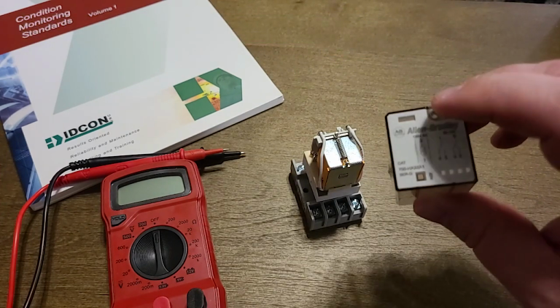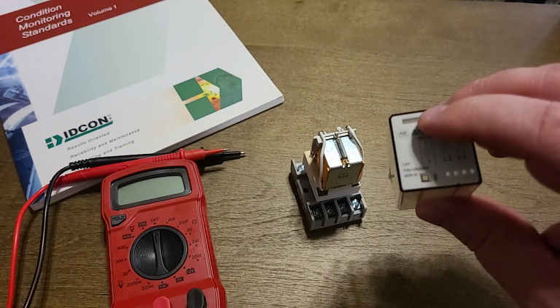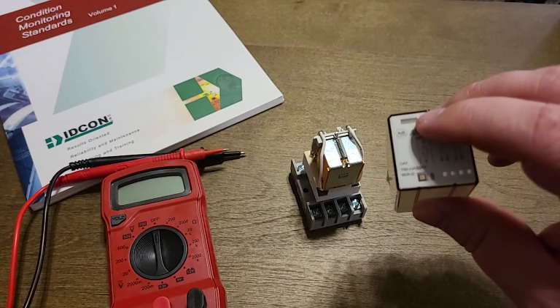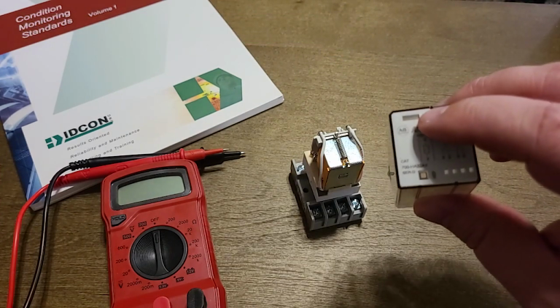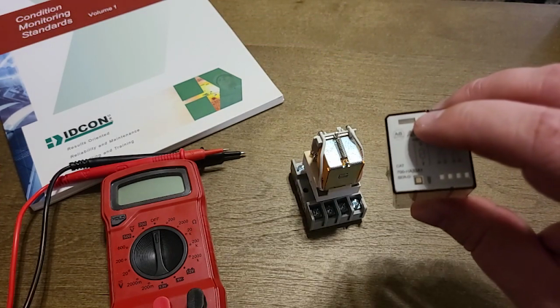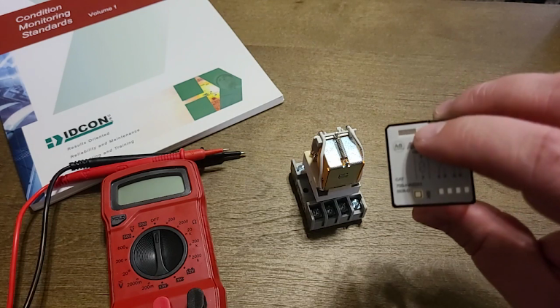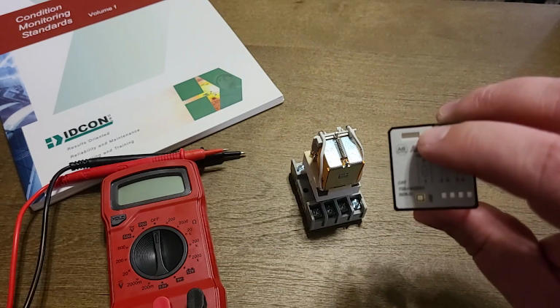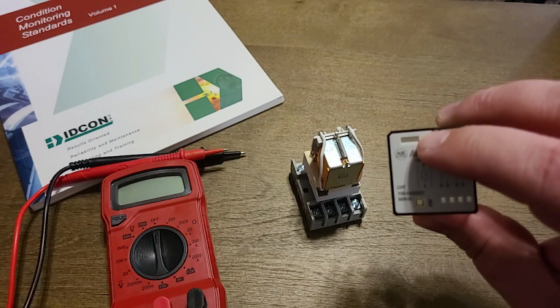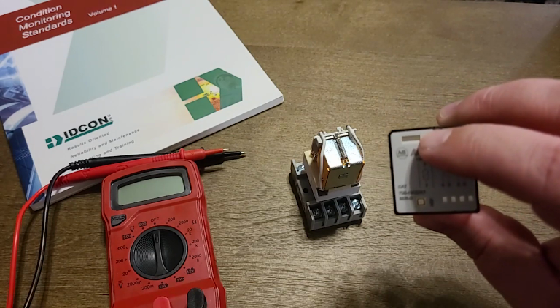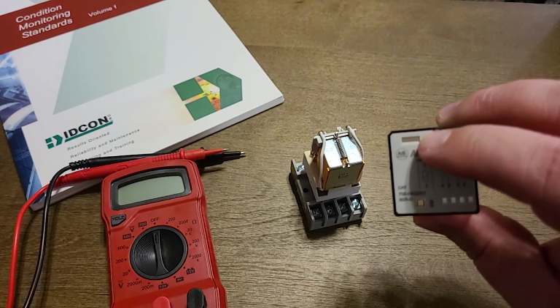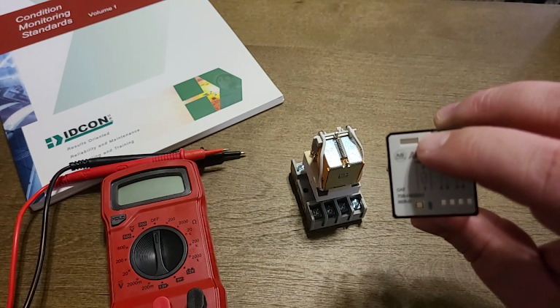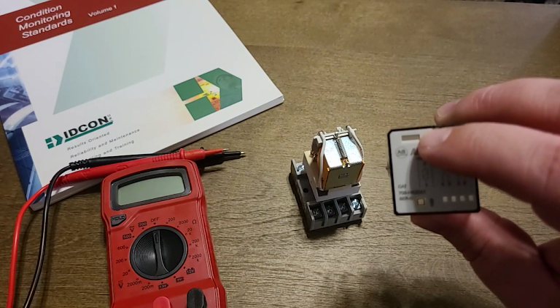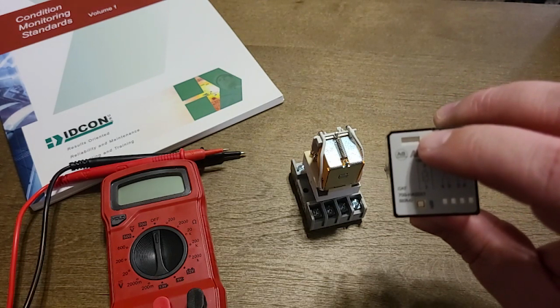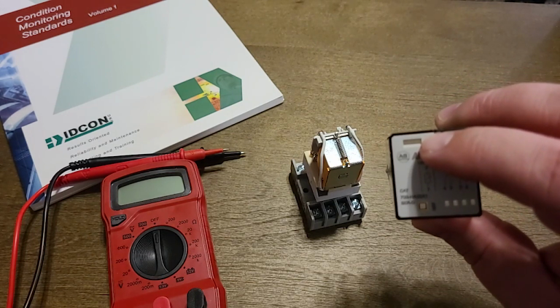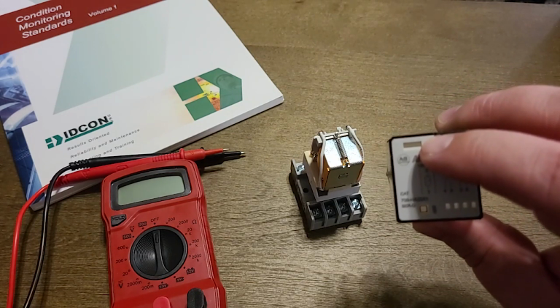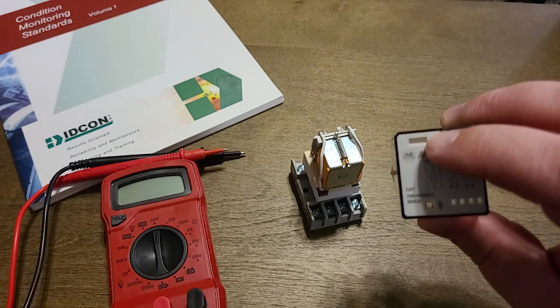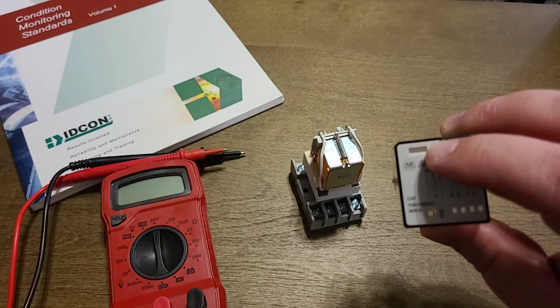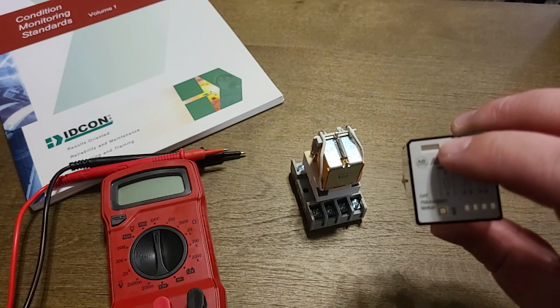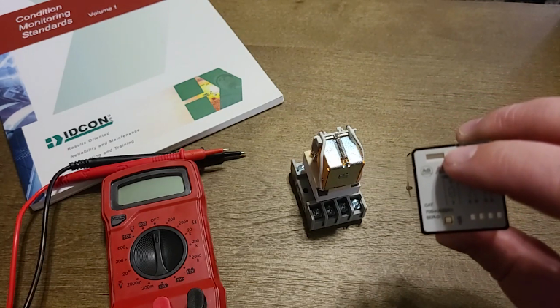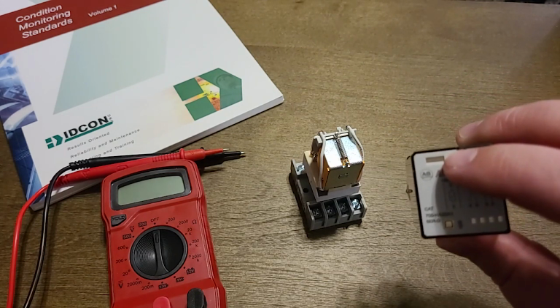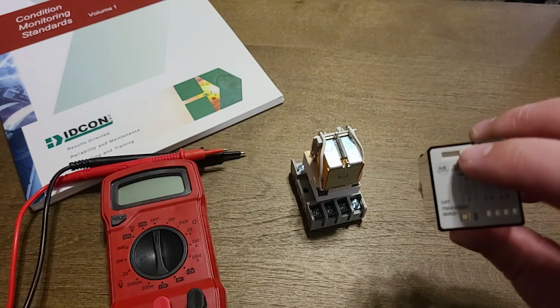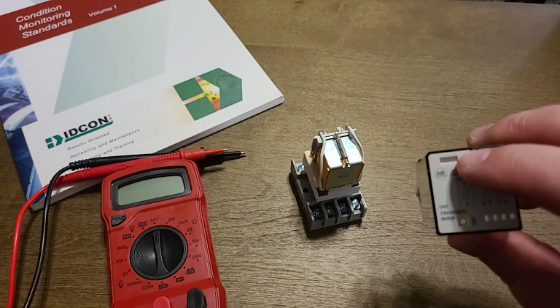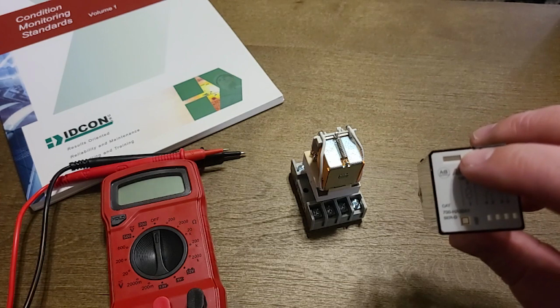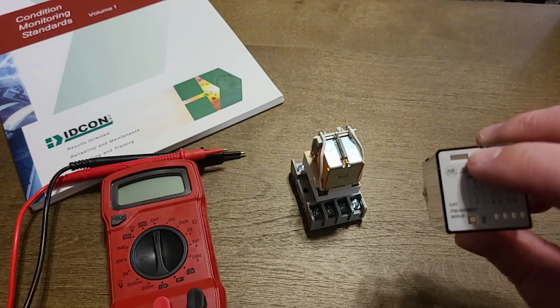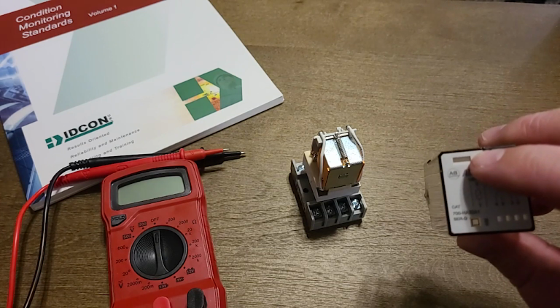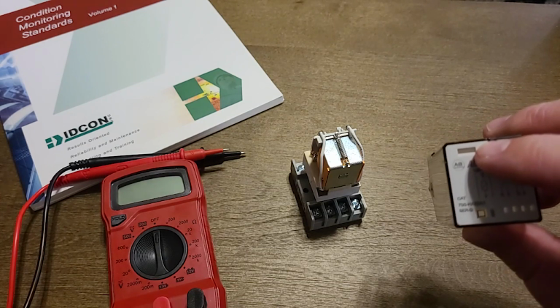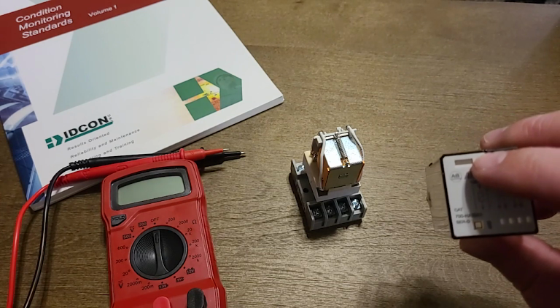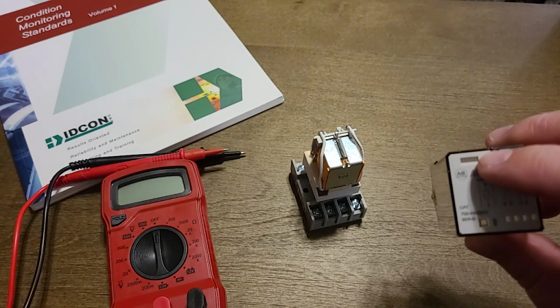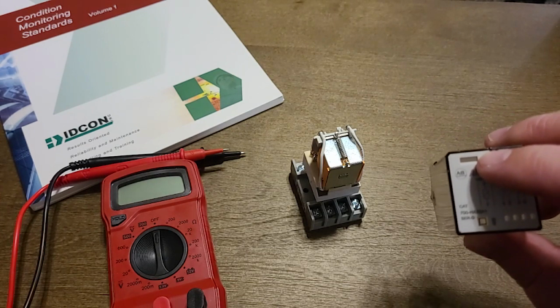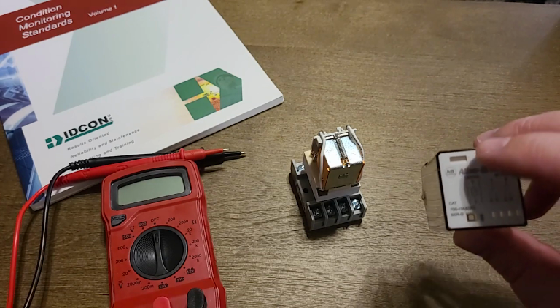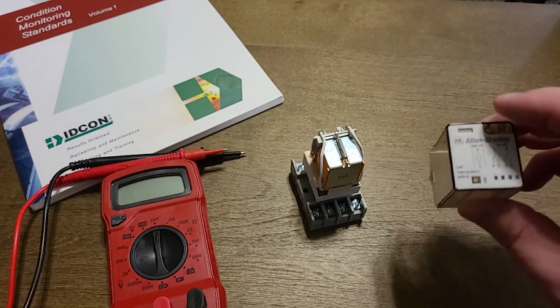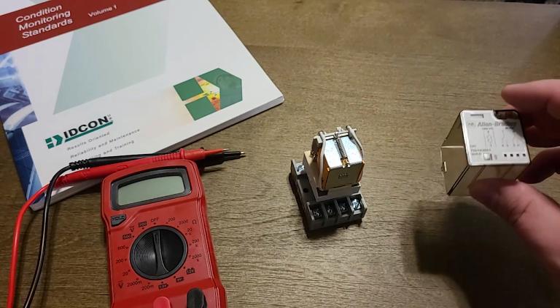Luckily most relays and contactors will have an indicator of the state they're in — whether energized or not. This one here has an orange tab that shows up when the coil is energized. That way you can know which terminals you need to check to make sure that there actually is a good contact.